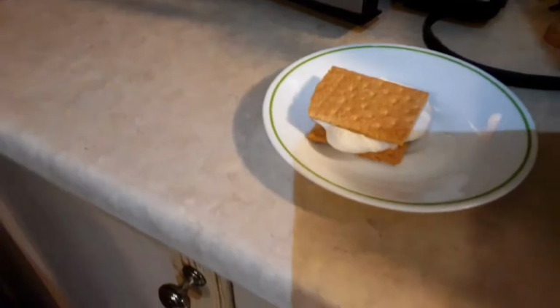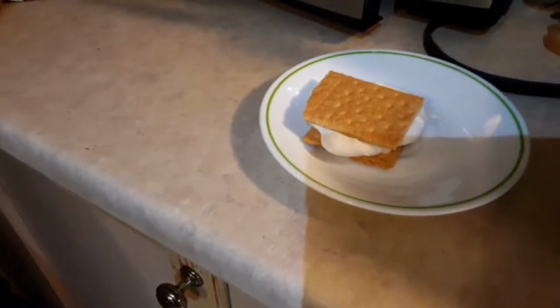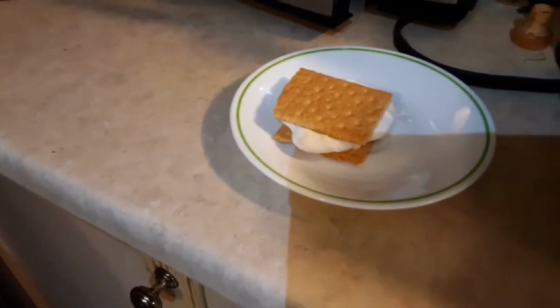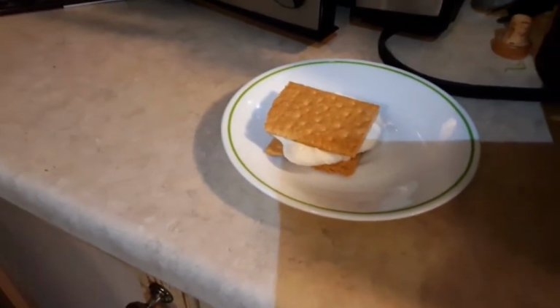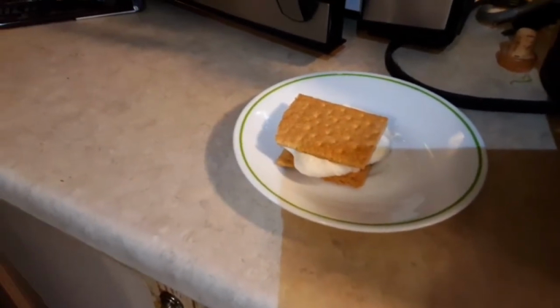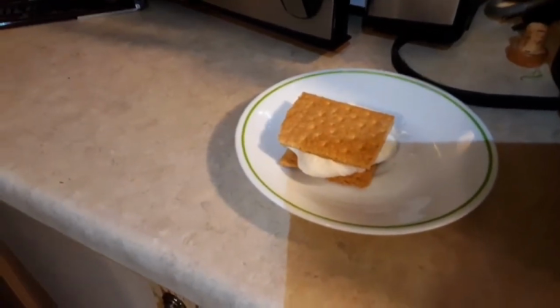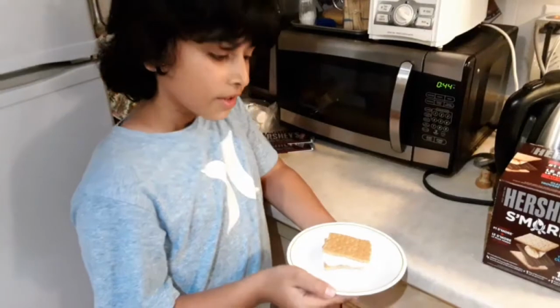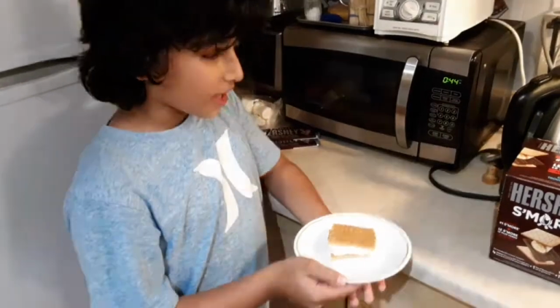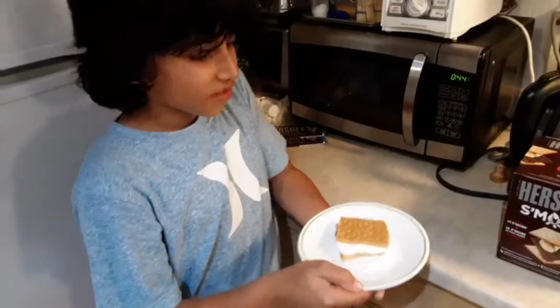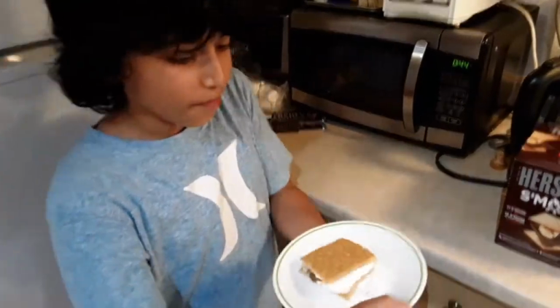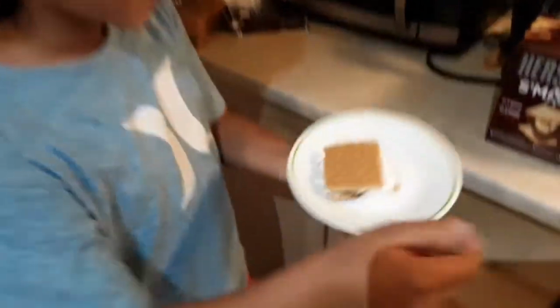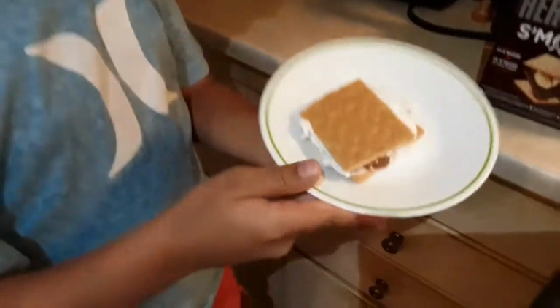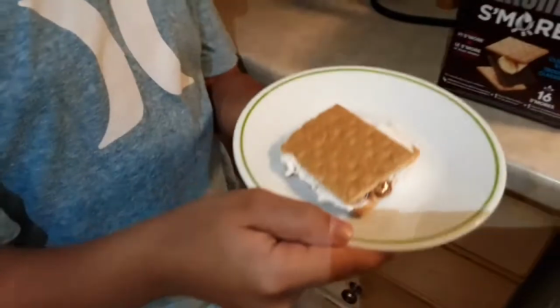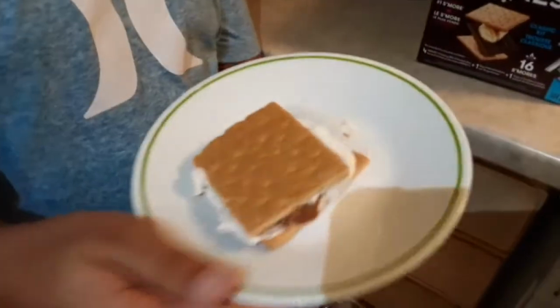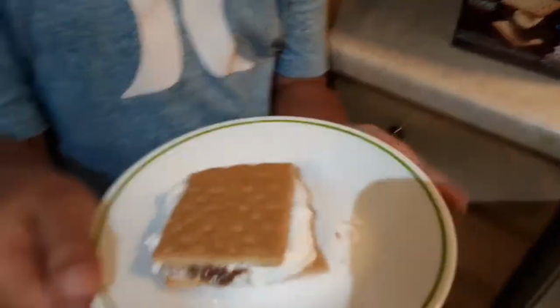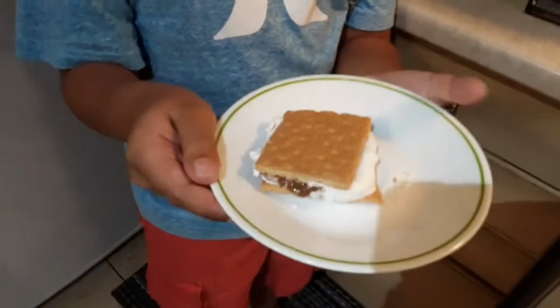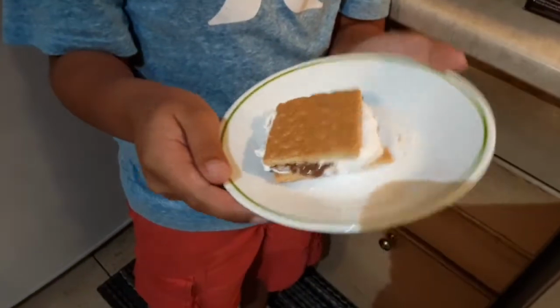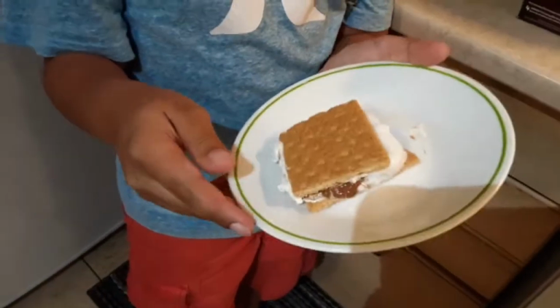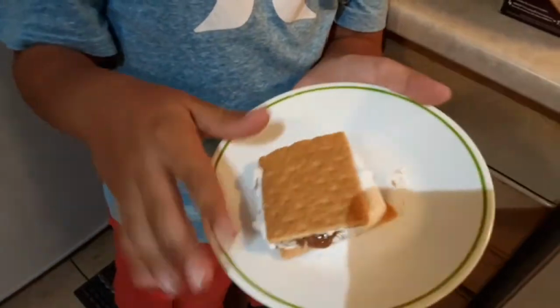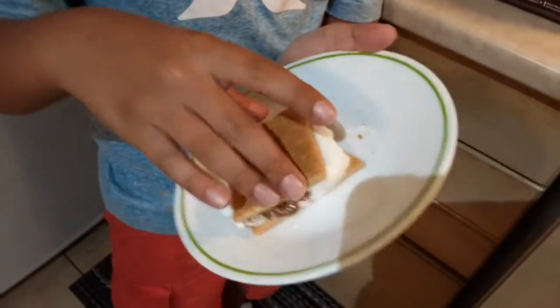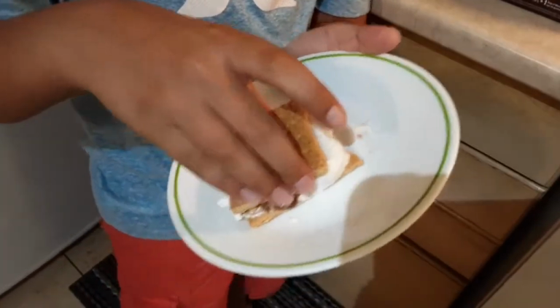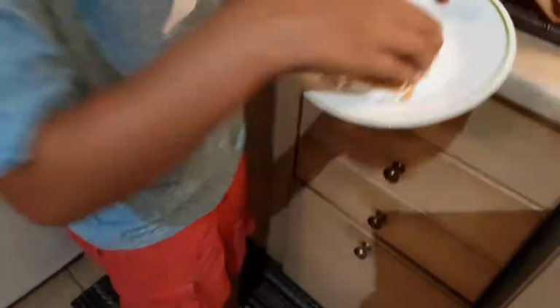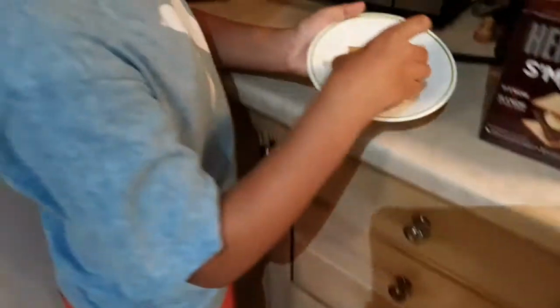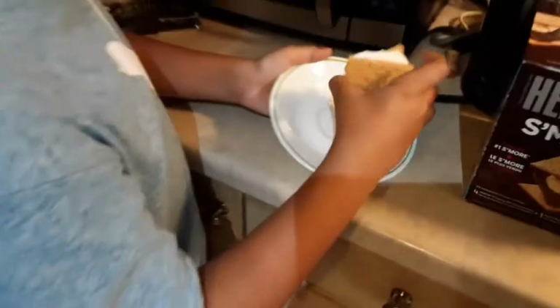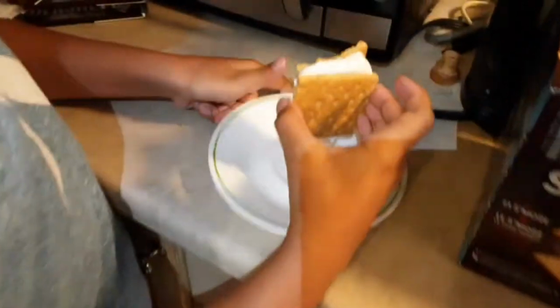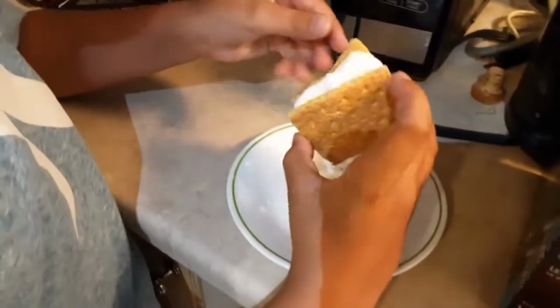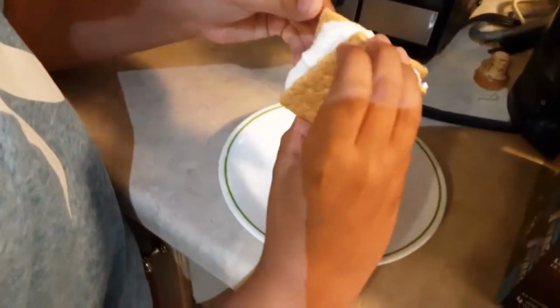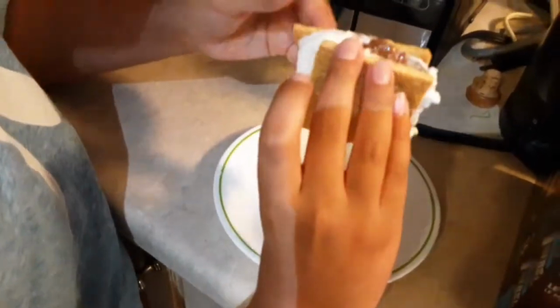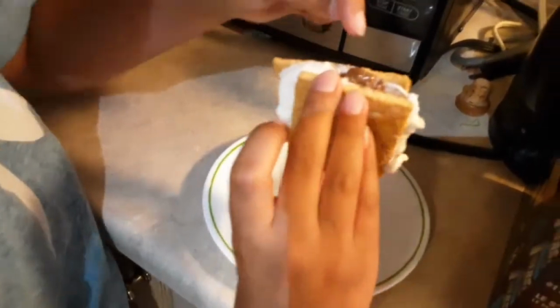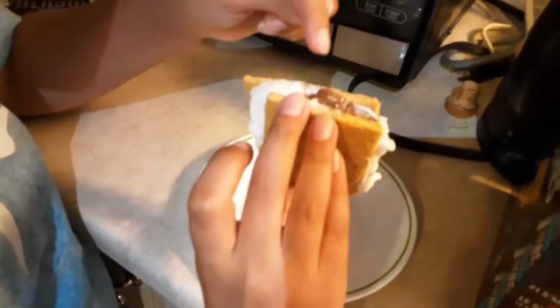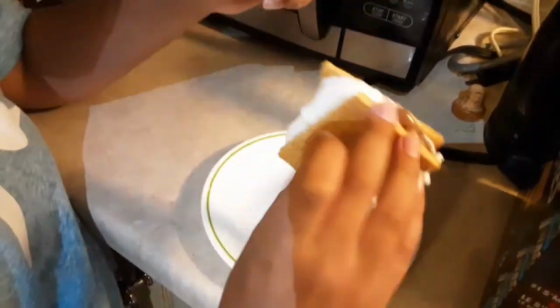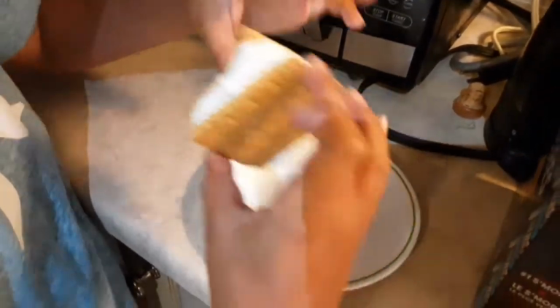Now we let it cool down. Okay, so we're back, and as you can see the s'more is fully cooled down and it looks very good. You can see the marshmallow is all melted, and the chocolate is melted too.